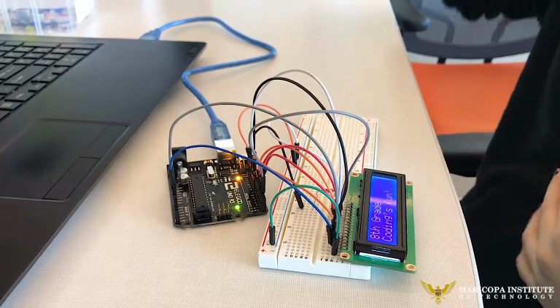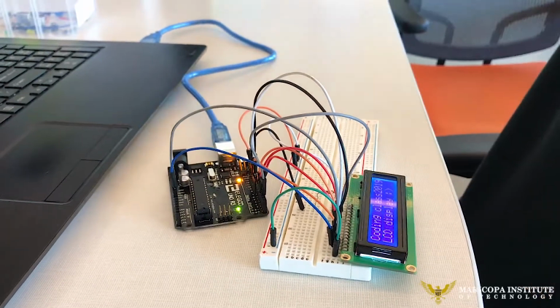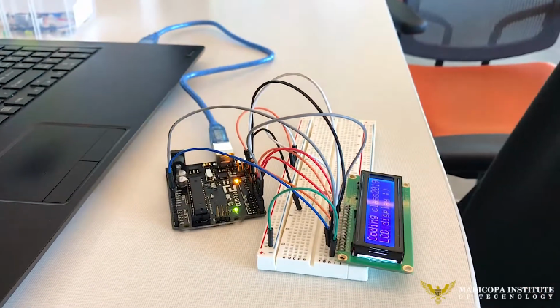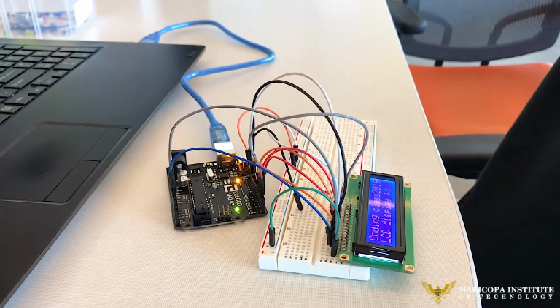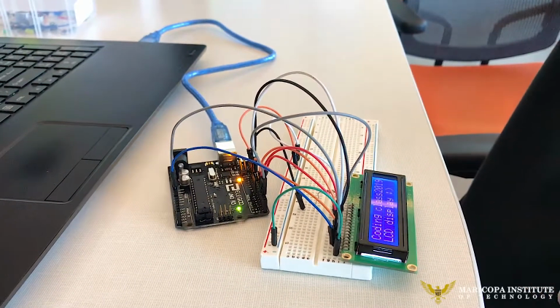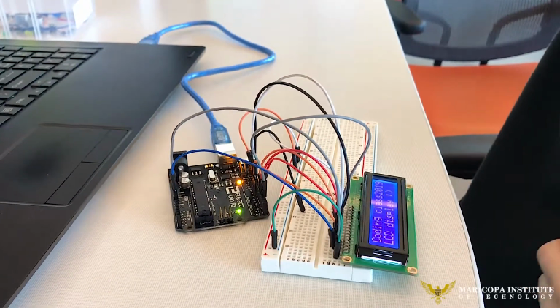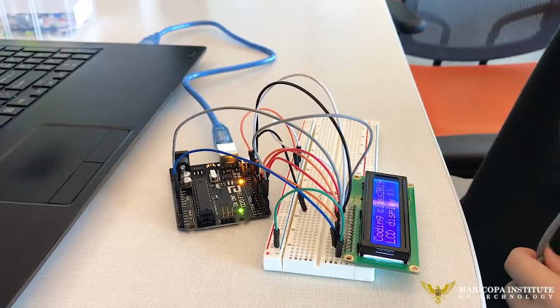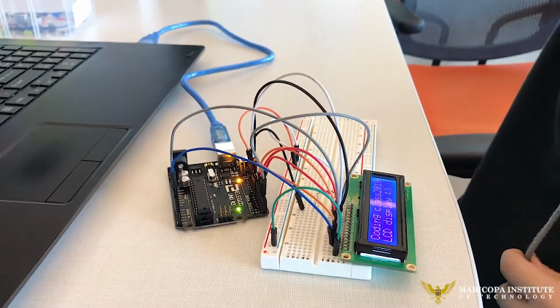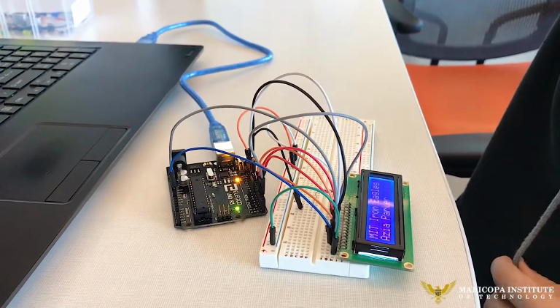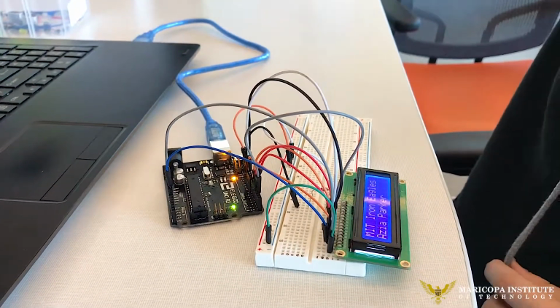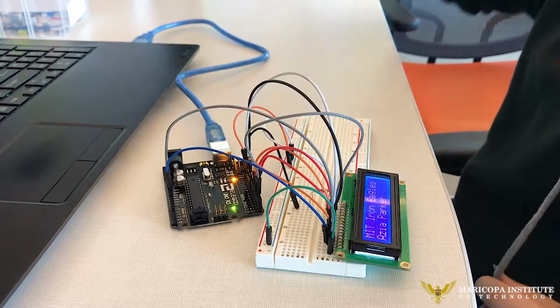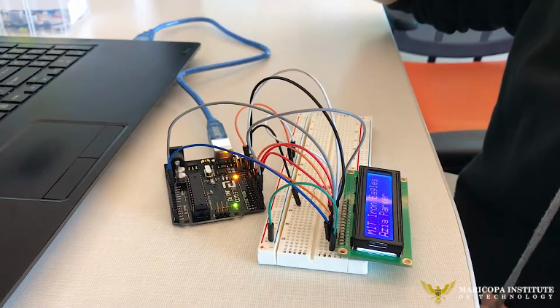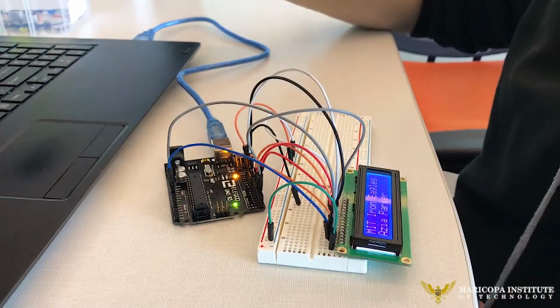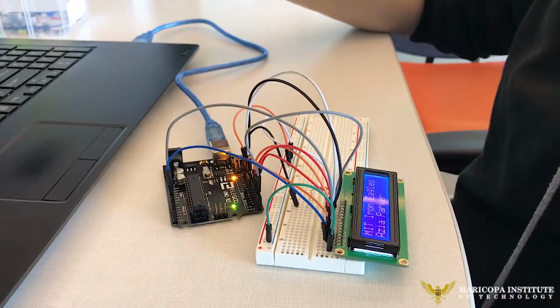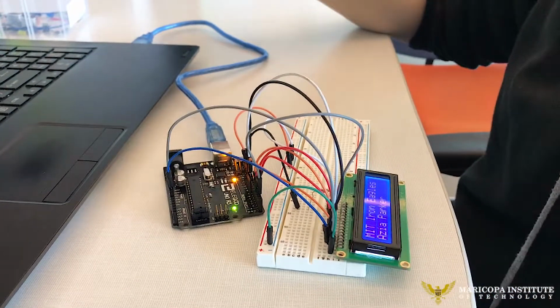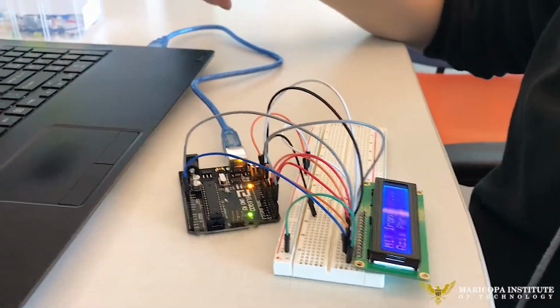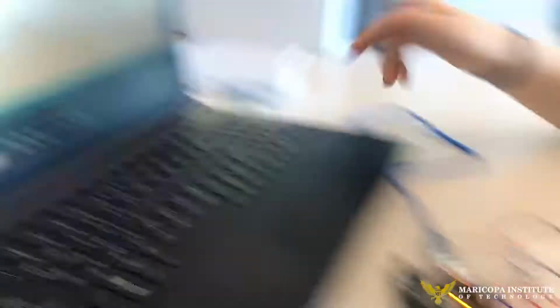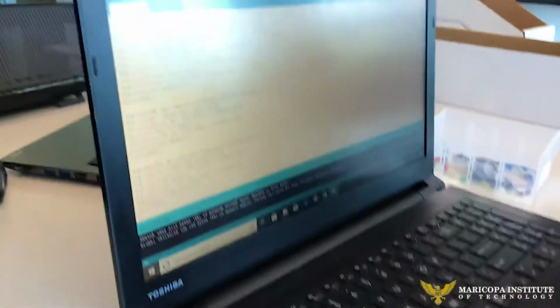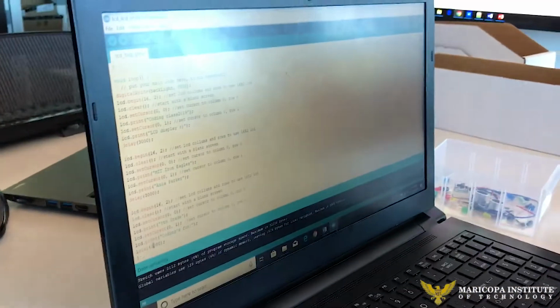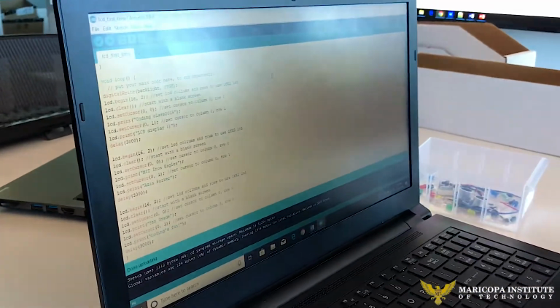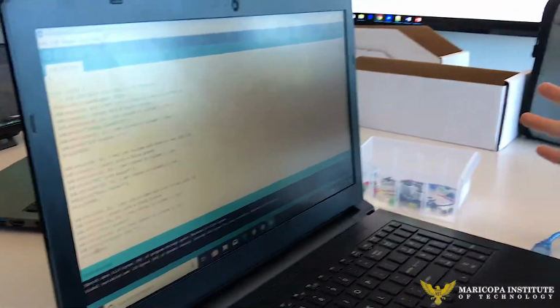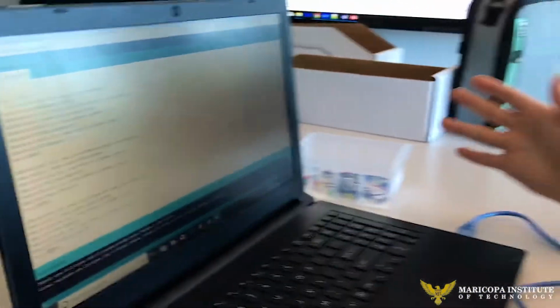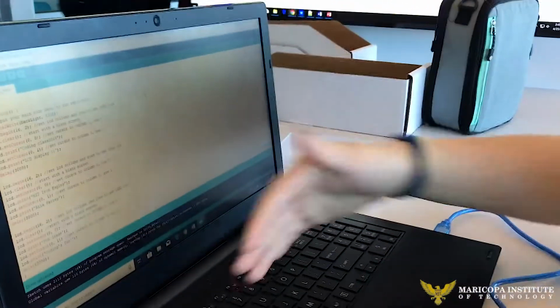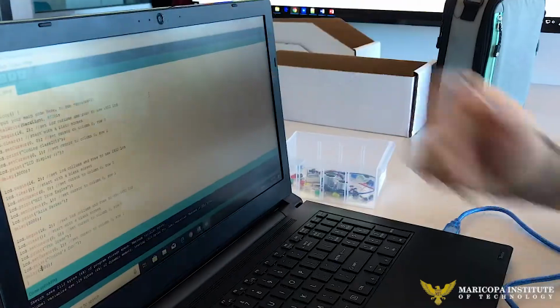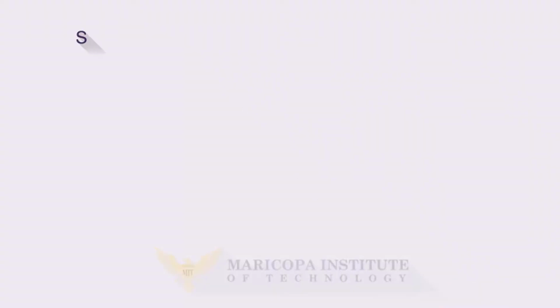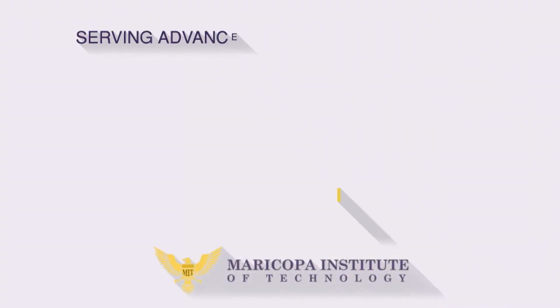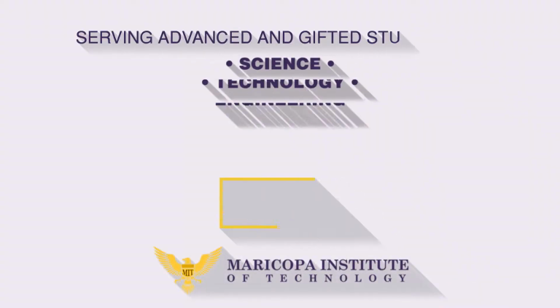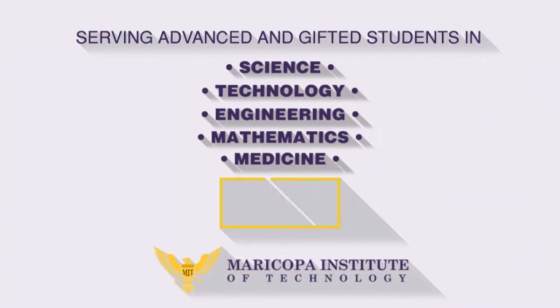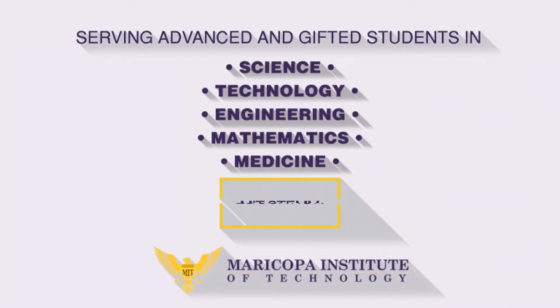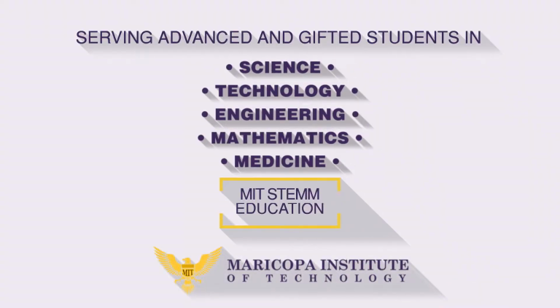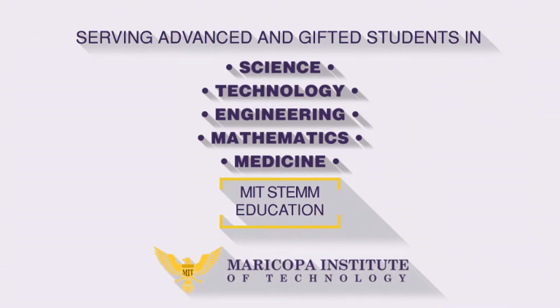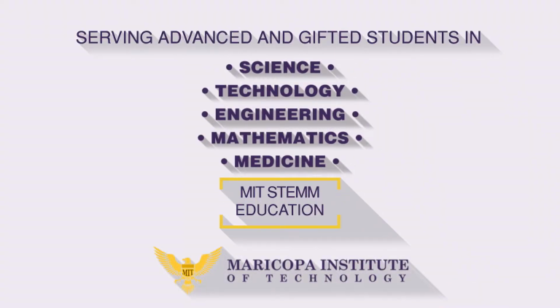And mine says coding class 2019, LCD display, MIT Eagles, Asia Parker, which is my name, eighth grade coding is fun. And this is the code. Thank you.